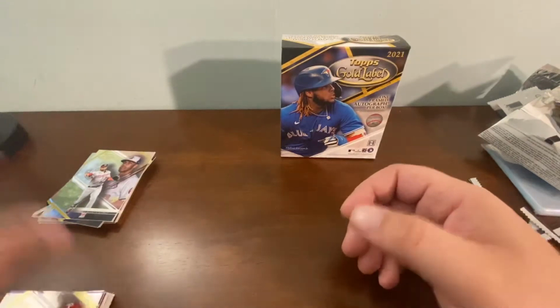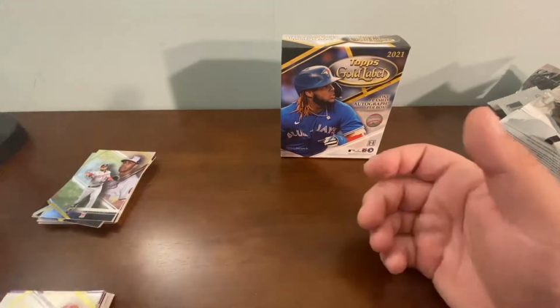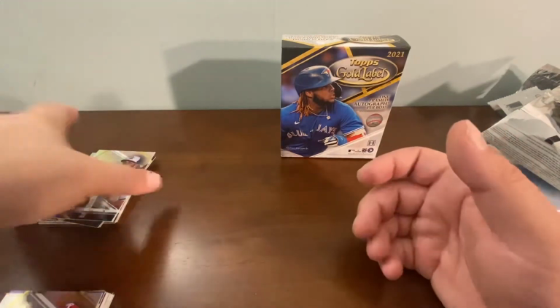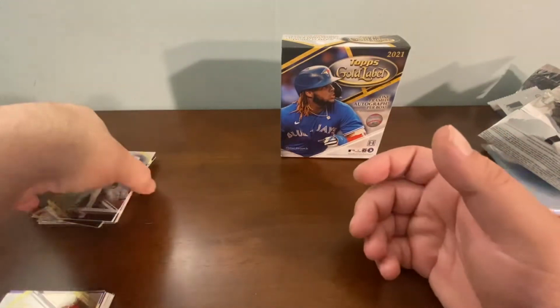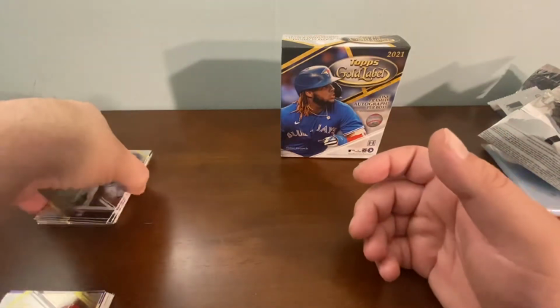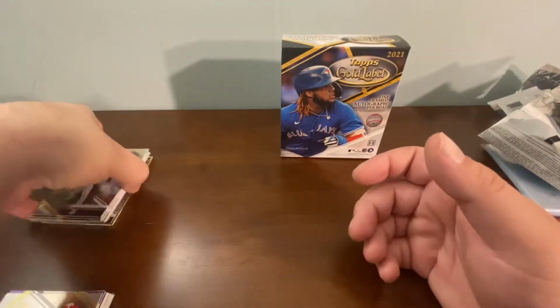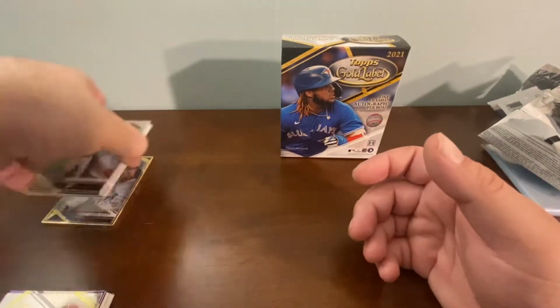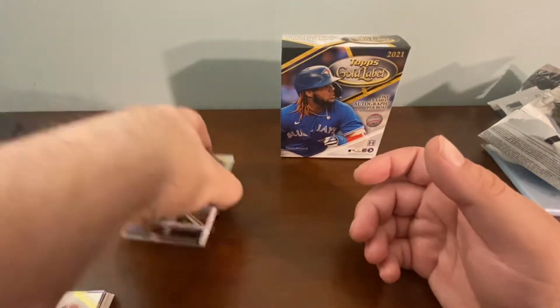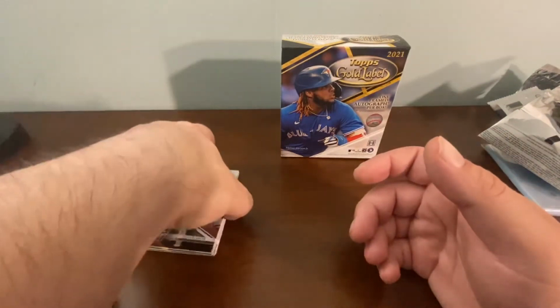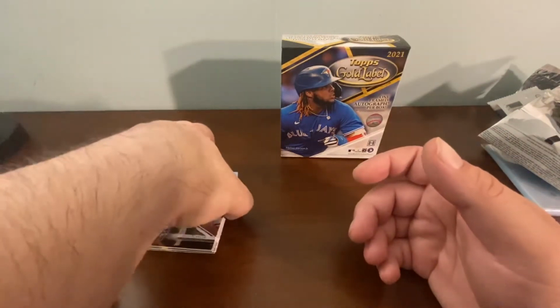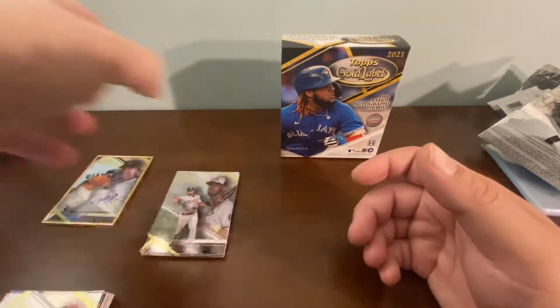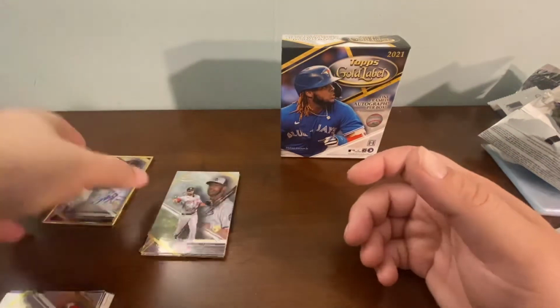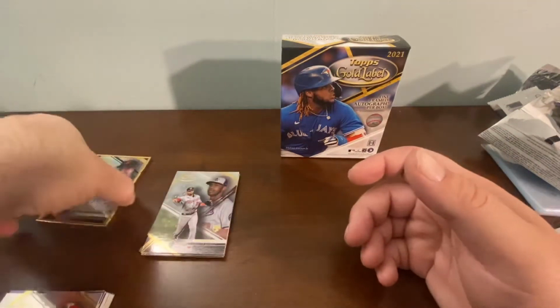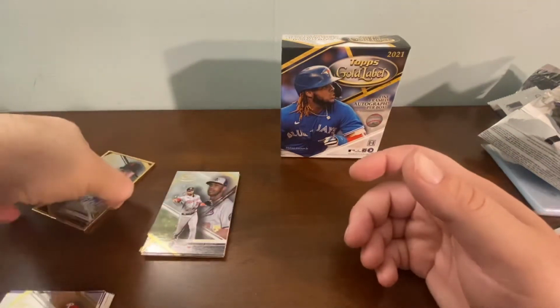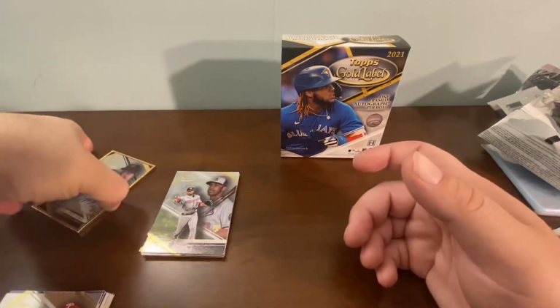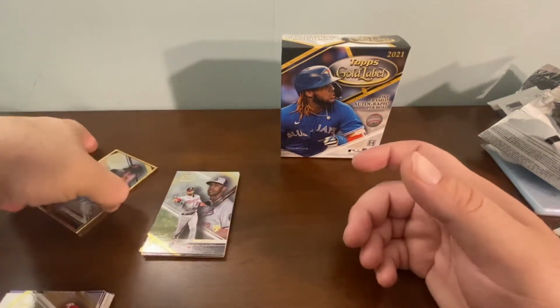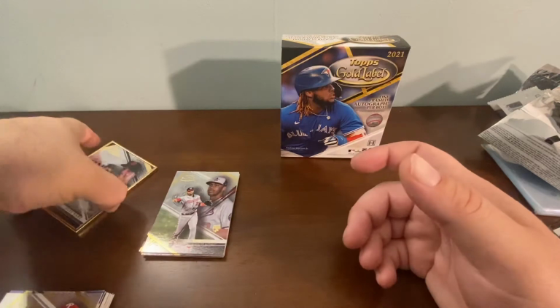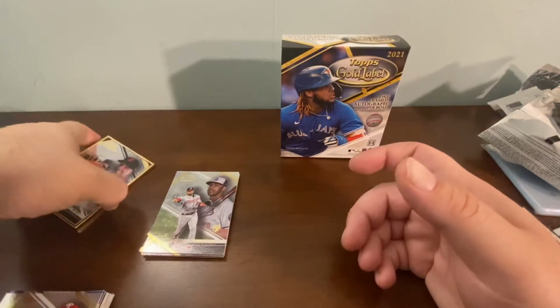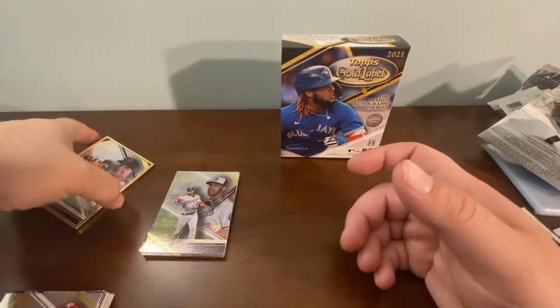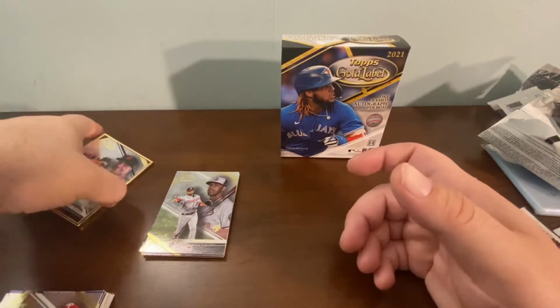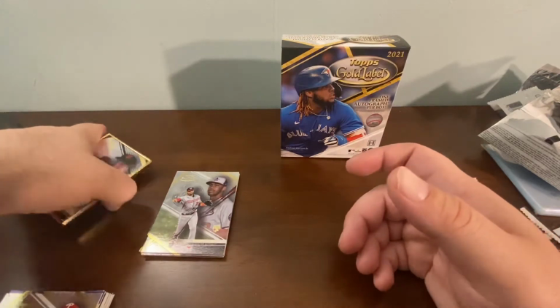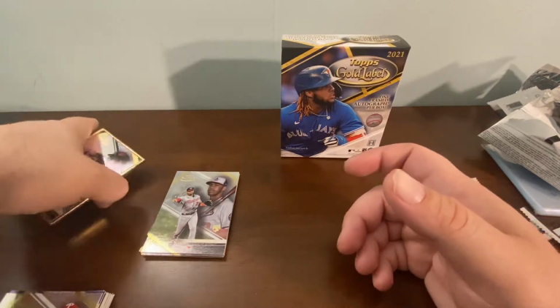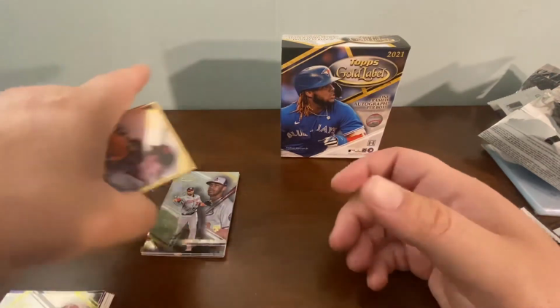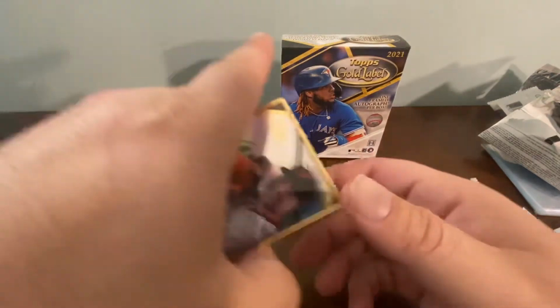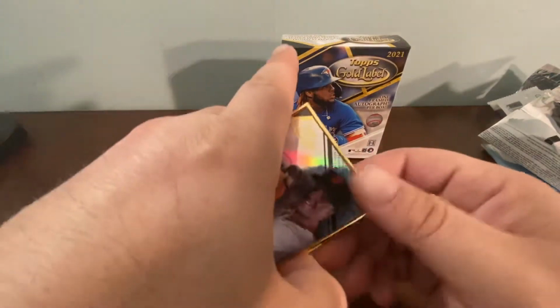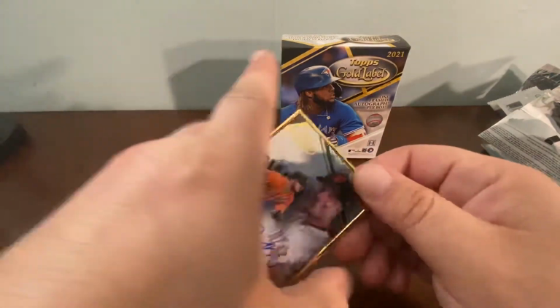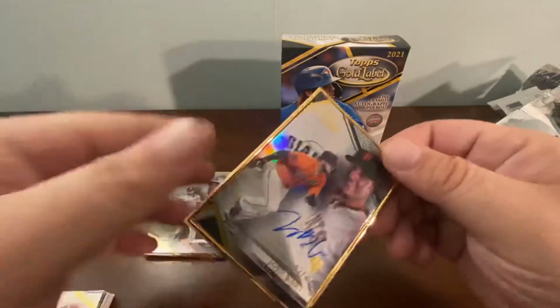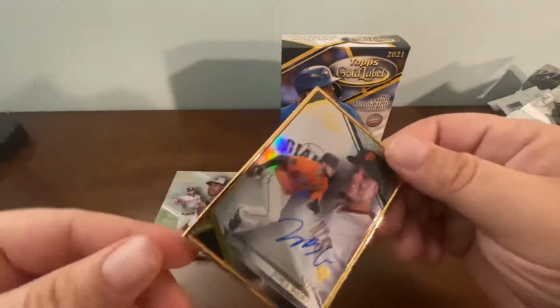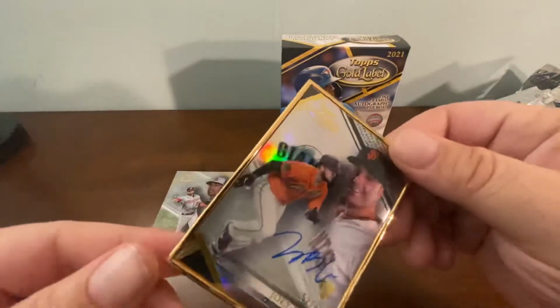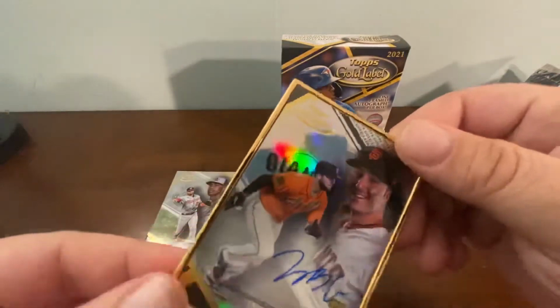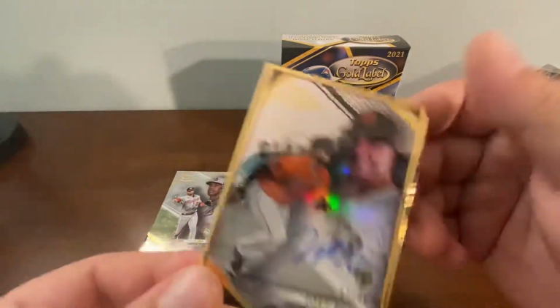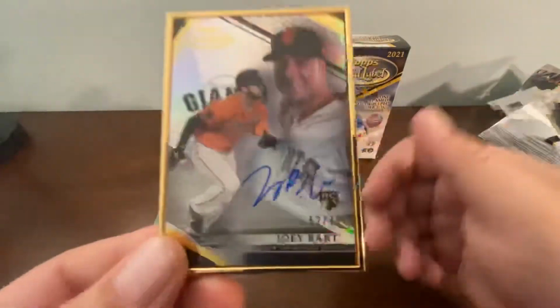Topps Gold Label — and there is the big pull of the day, the Joey Bart framed auto numbered rookie. That is a pretty good pull right there.